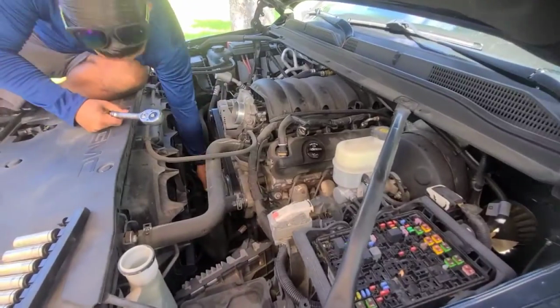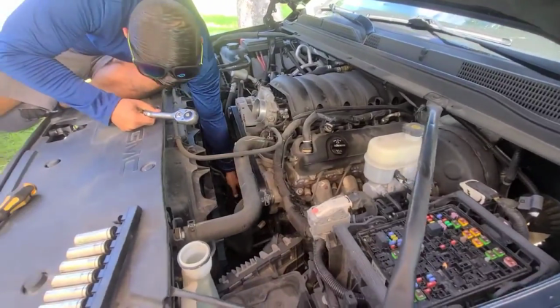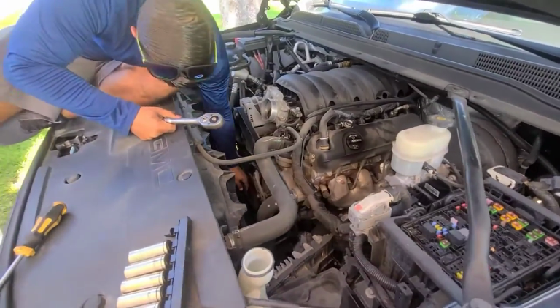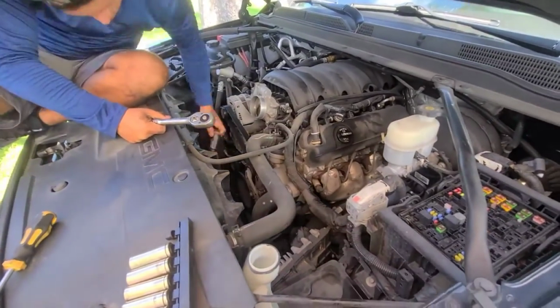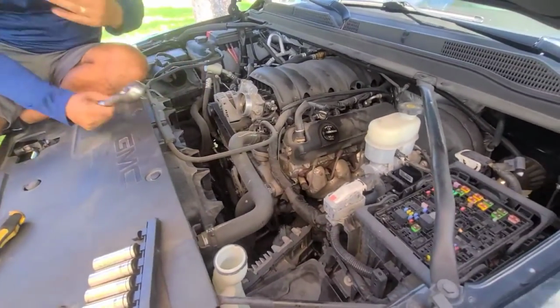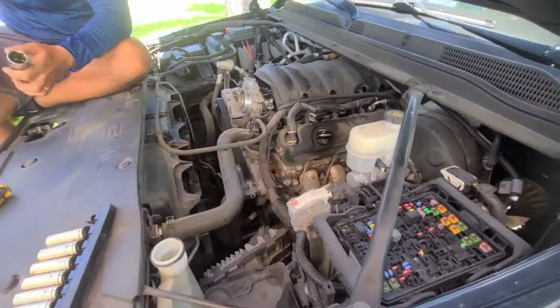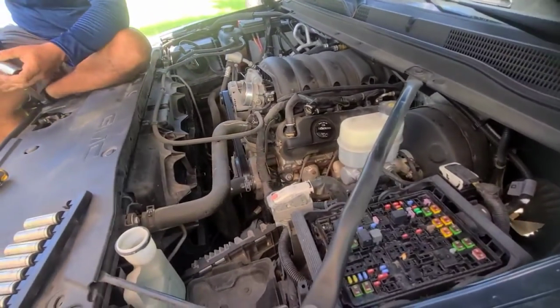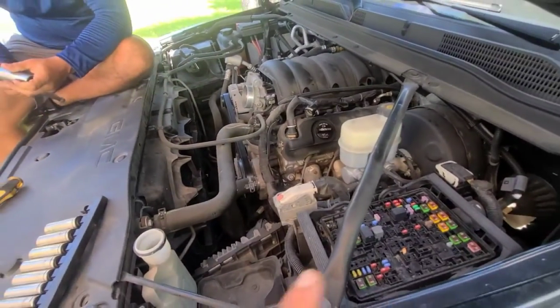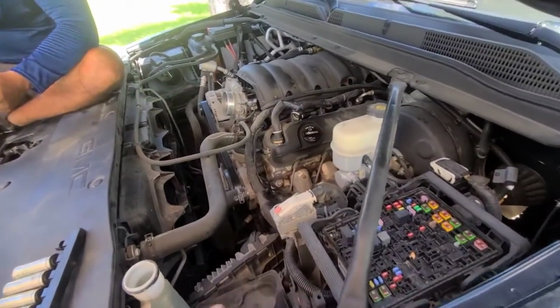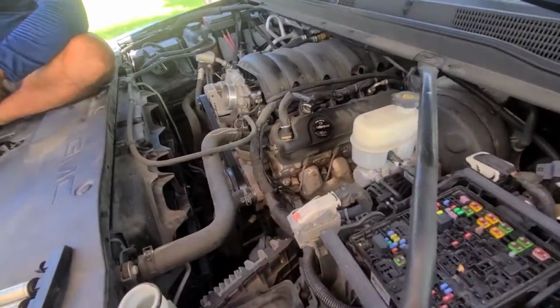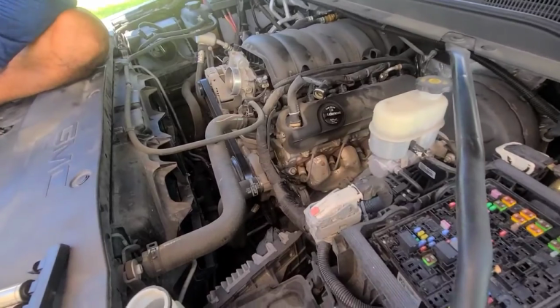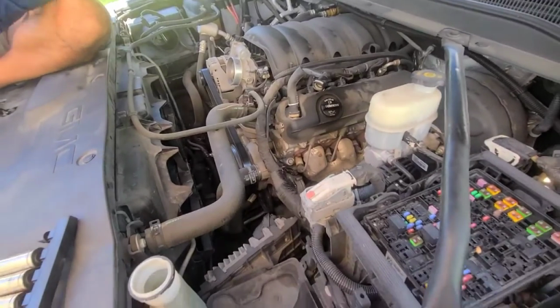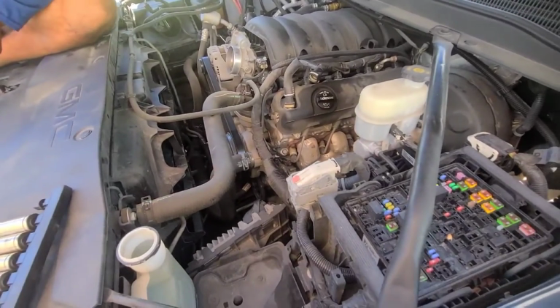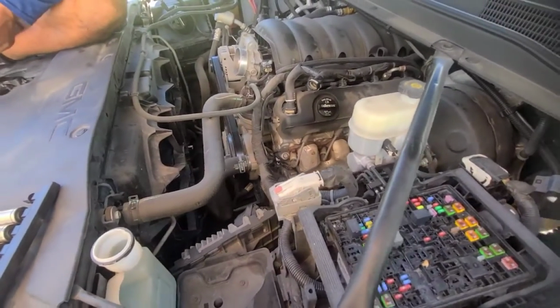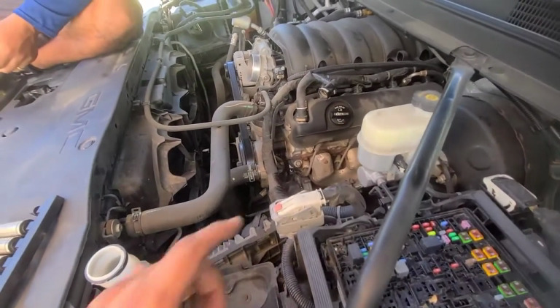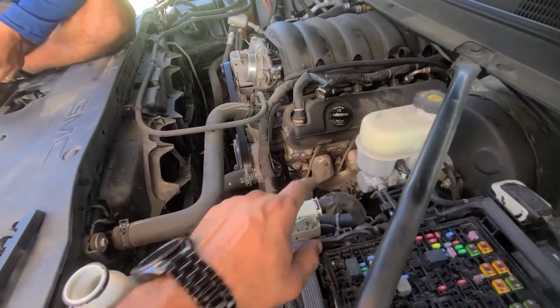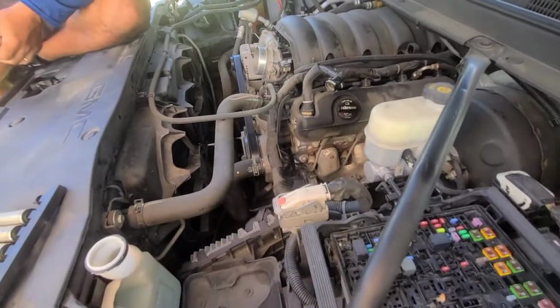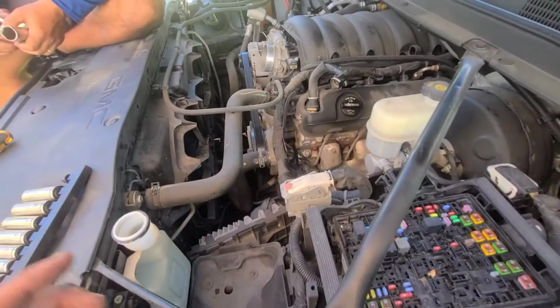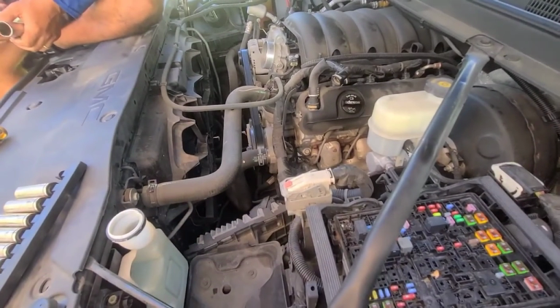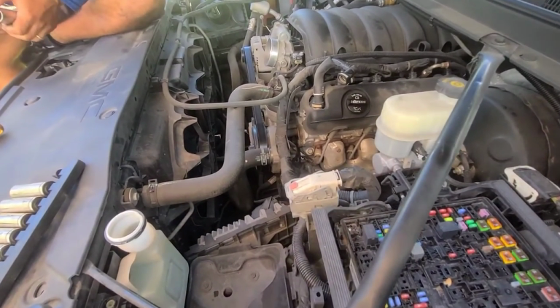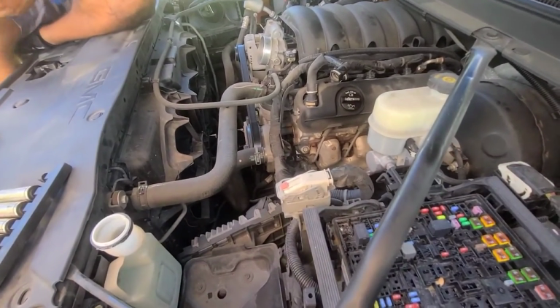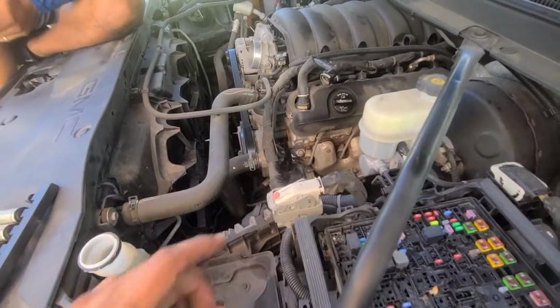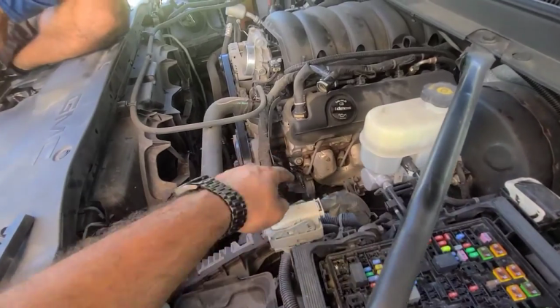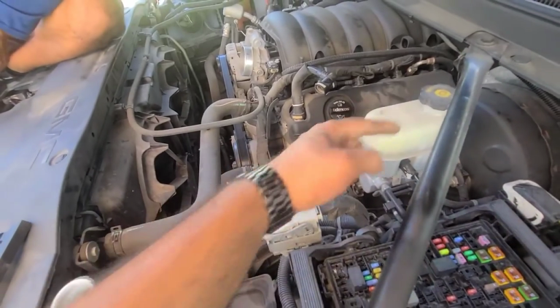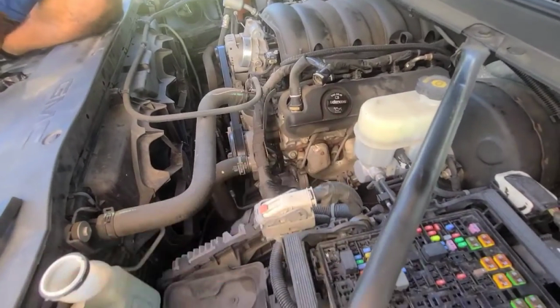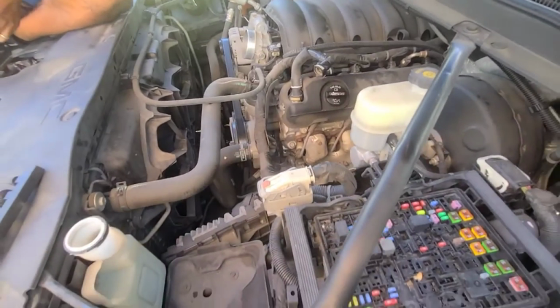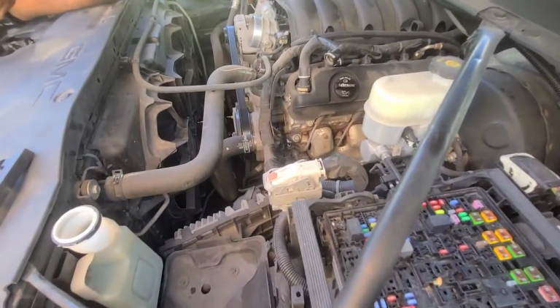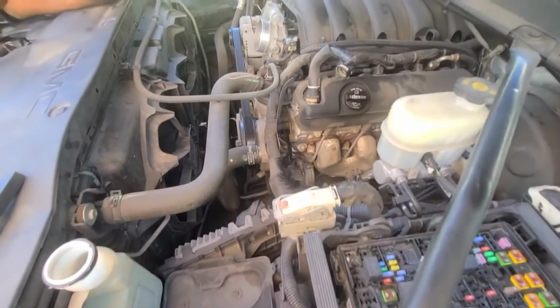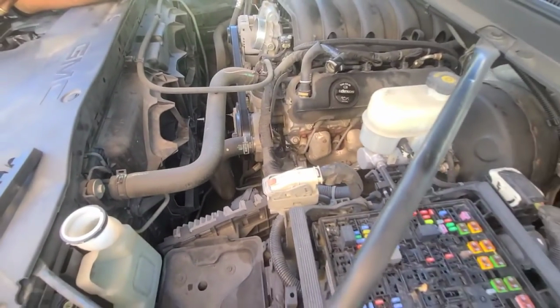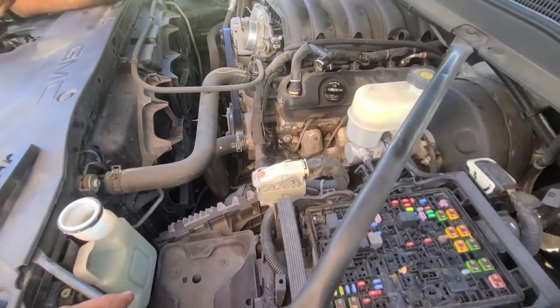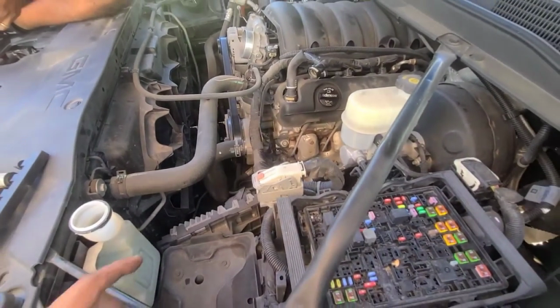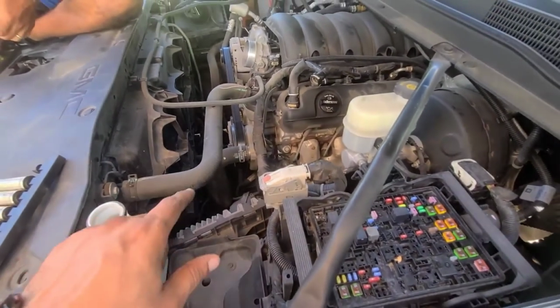Hi guys, so today we're working on a Yukon — the brake booster is going hard, so we're going to be replacing the vacuum pump, which is the beginning of the failure. It's a straight line to the brake booster.